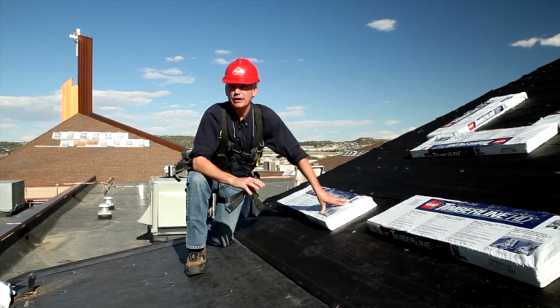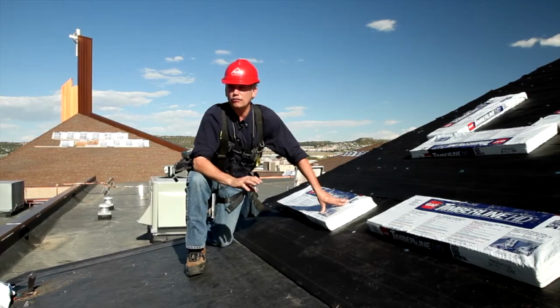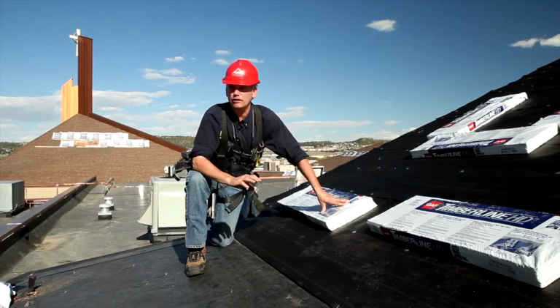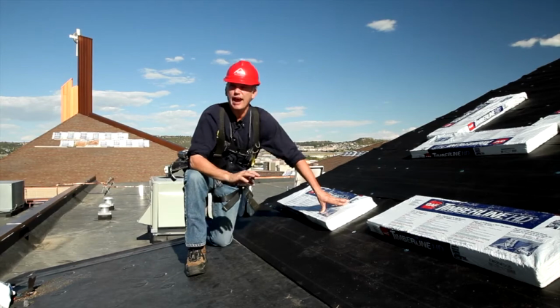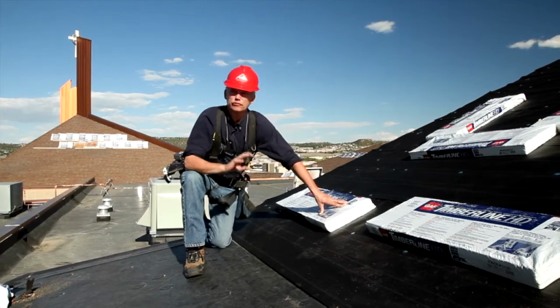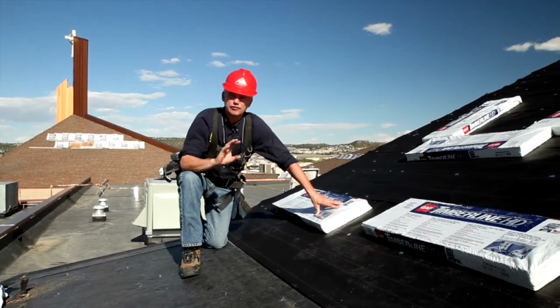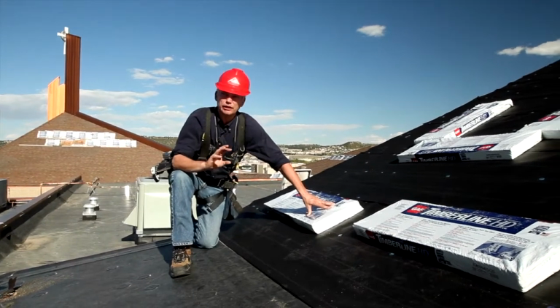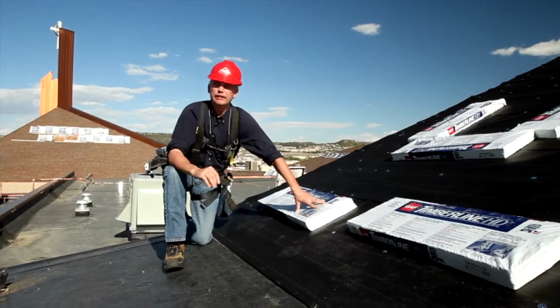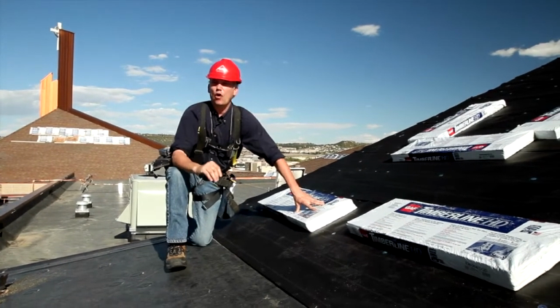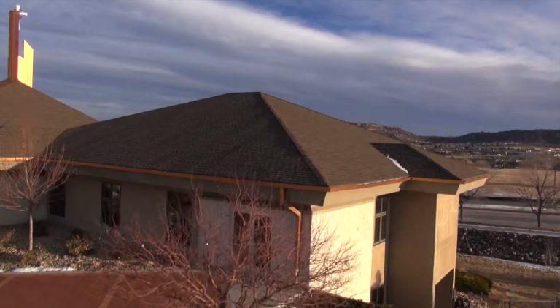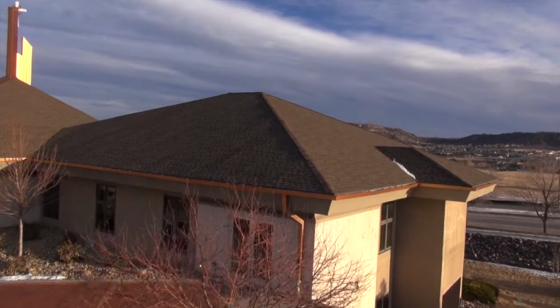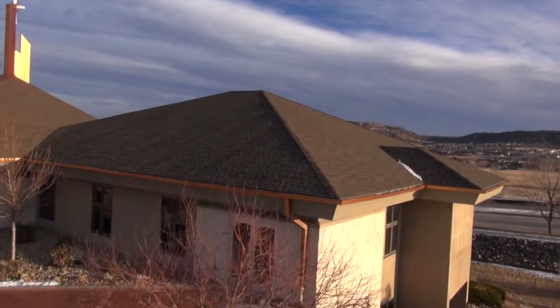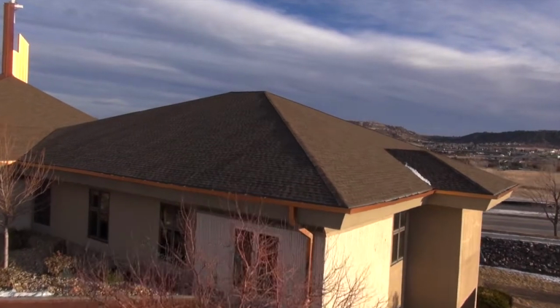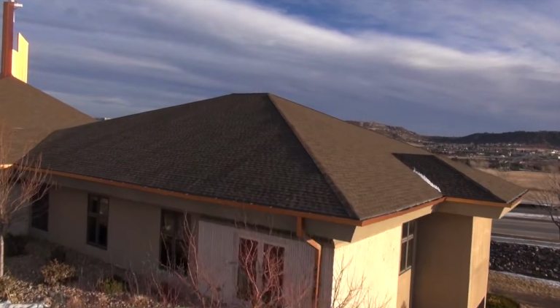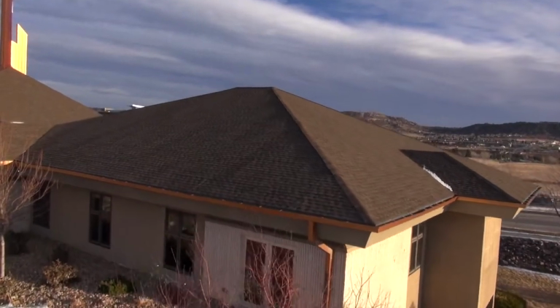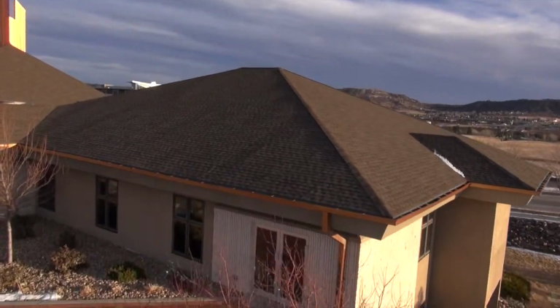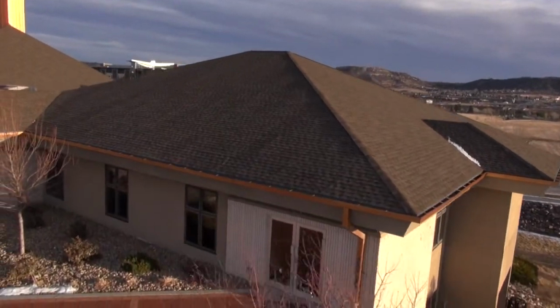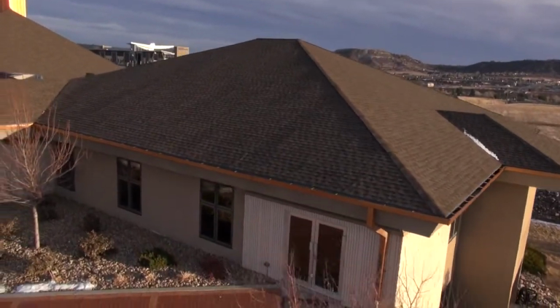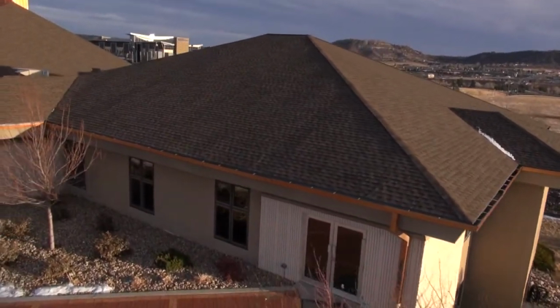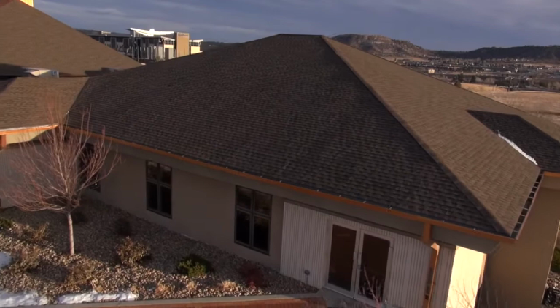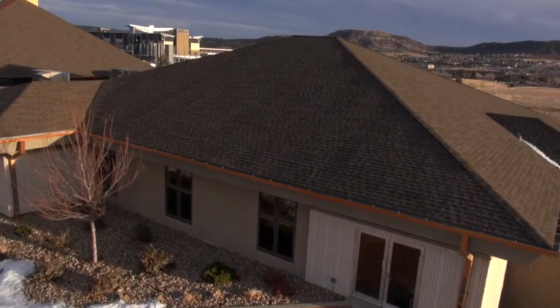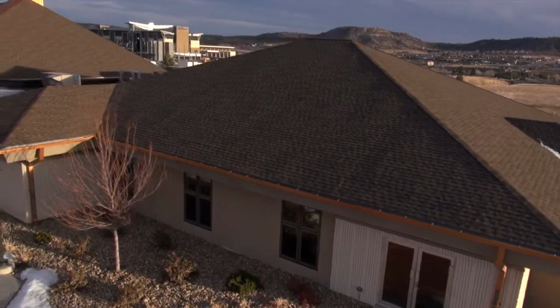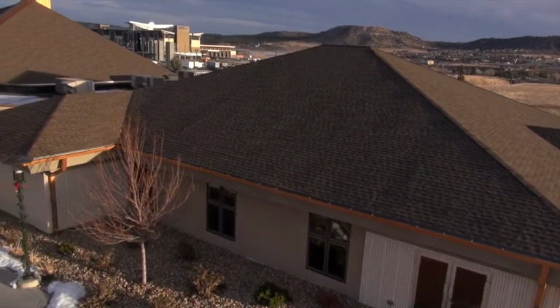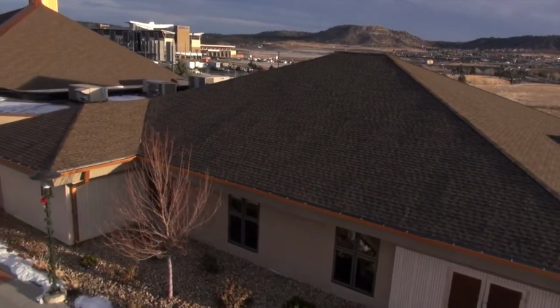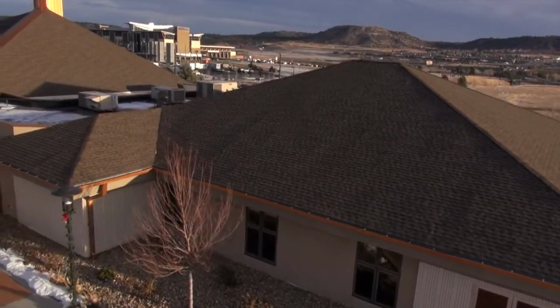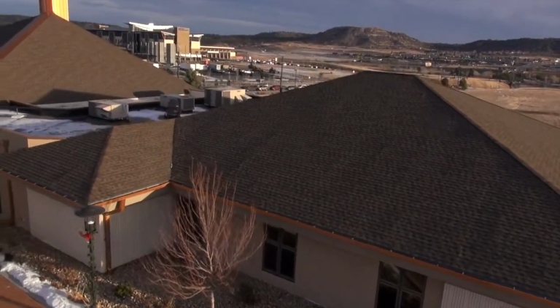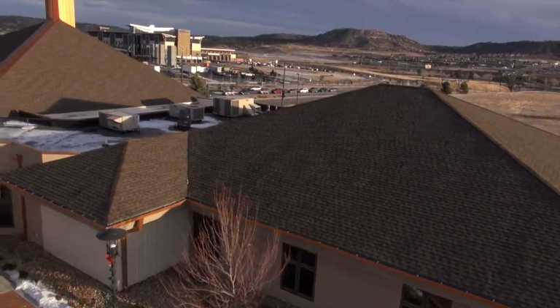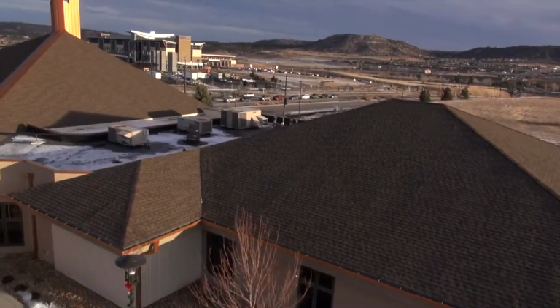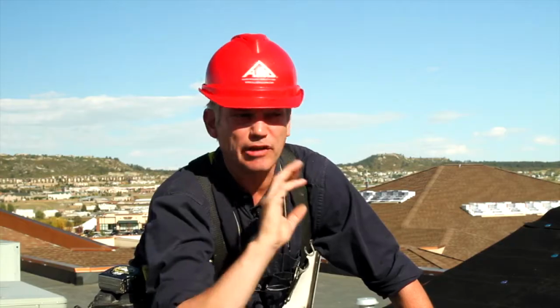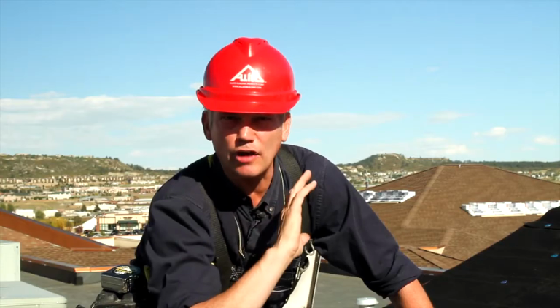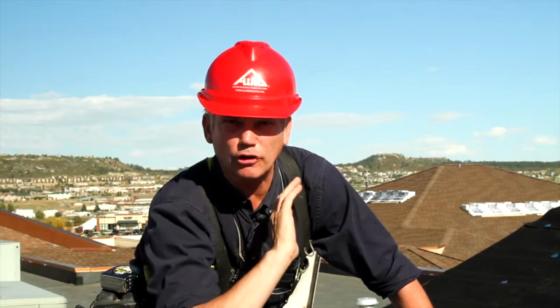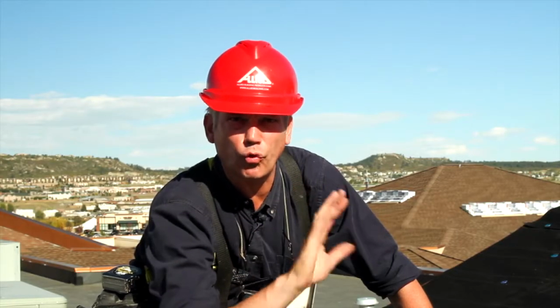The next thing is they have this technique they call high-definition color blending, and what that does is it enhances the shadow line of this architectural shingle. It makes your job look great.